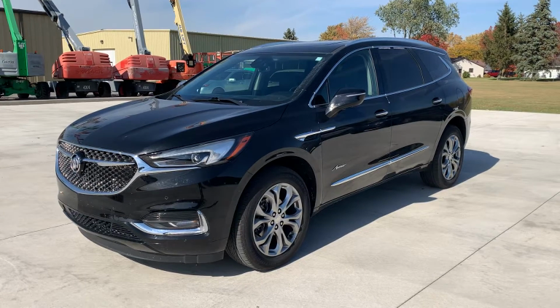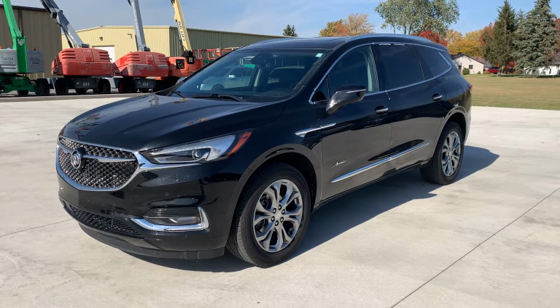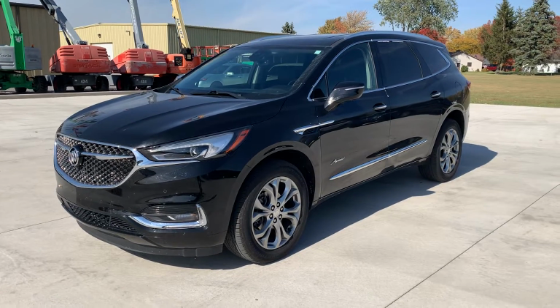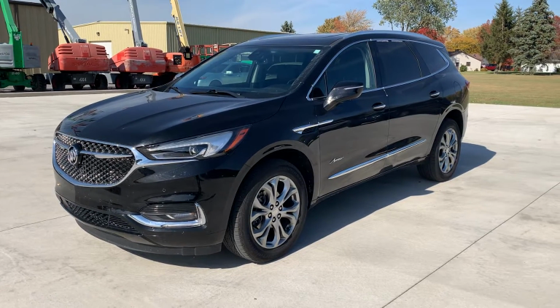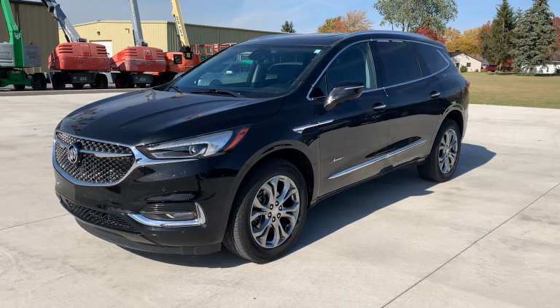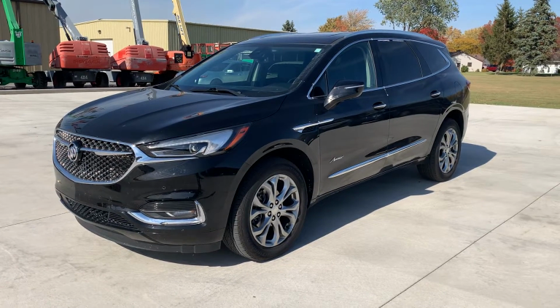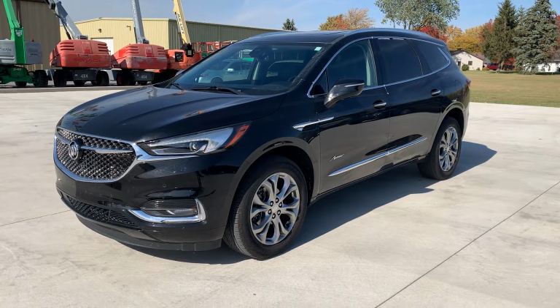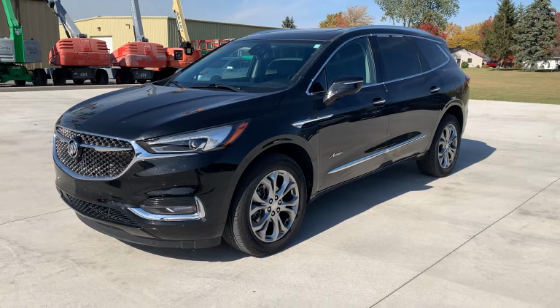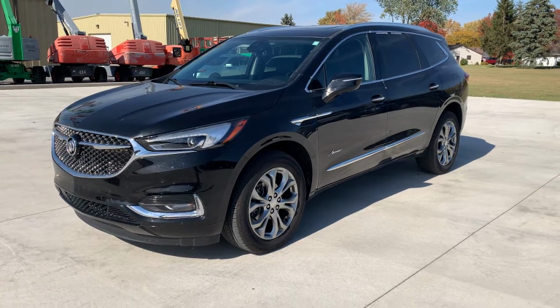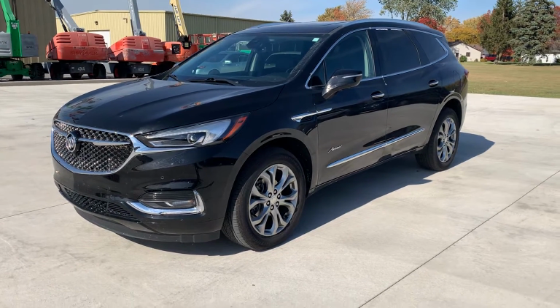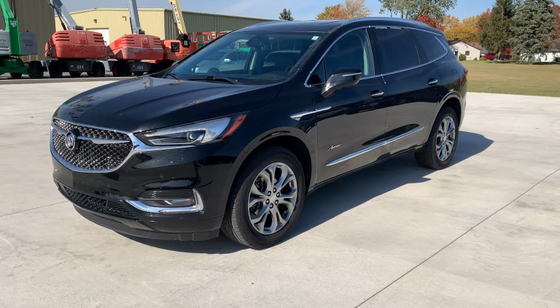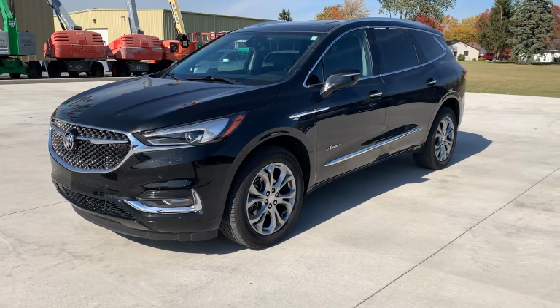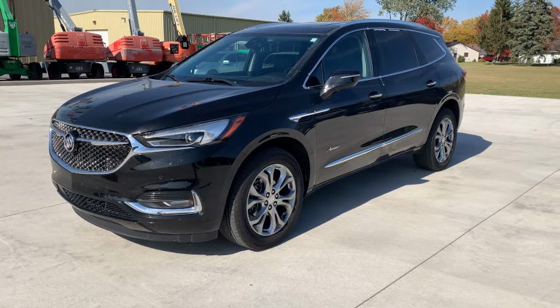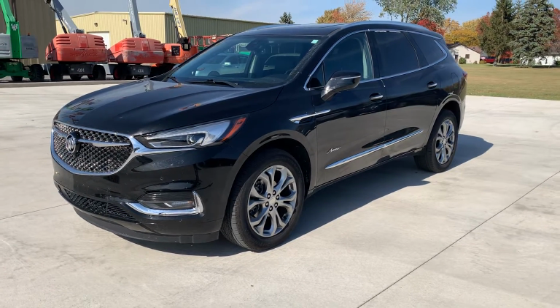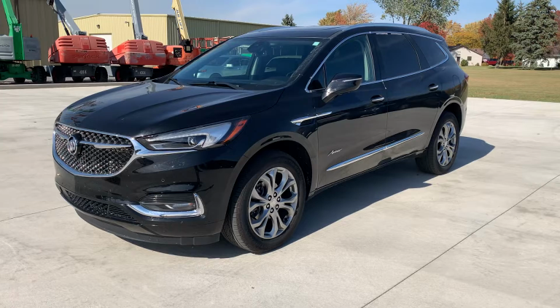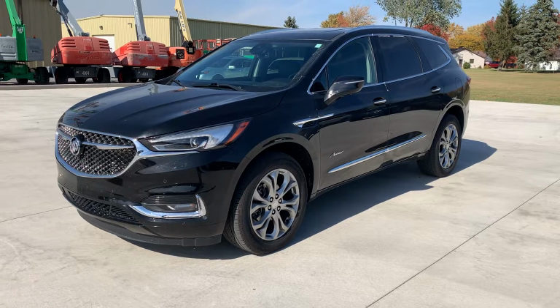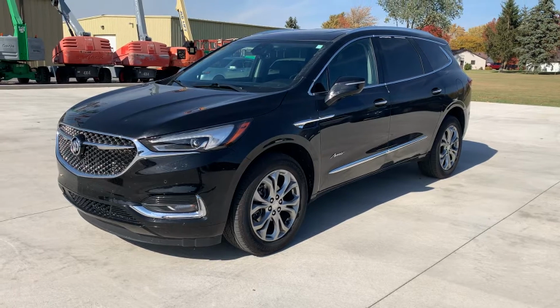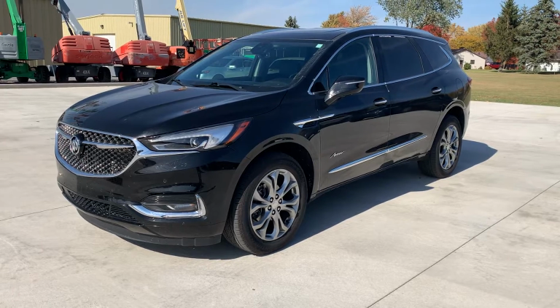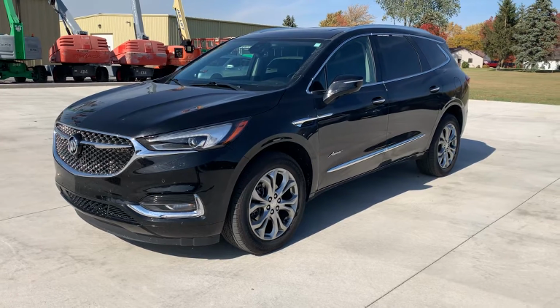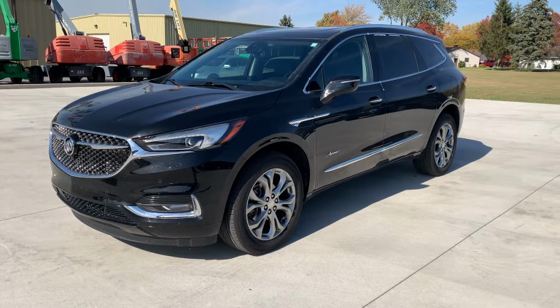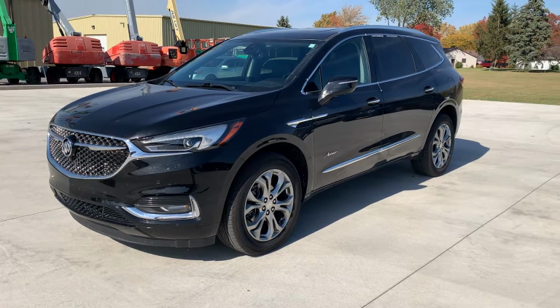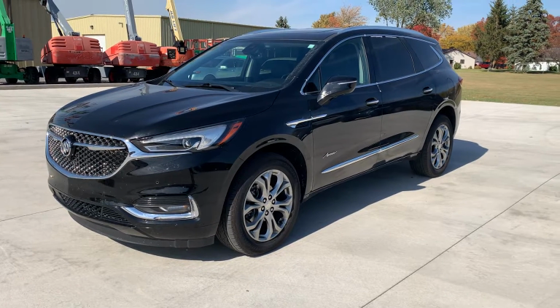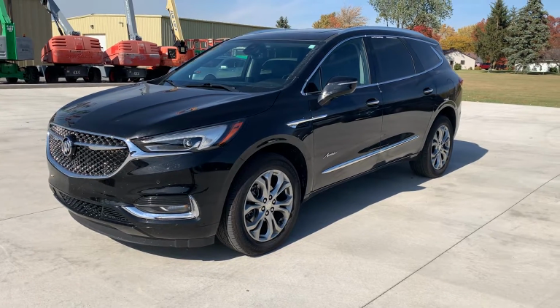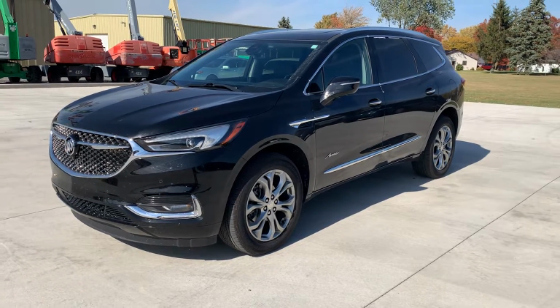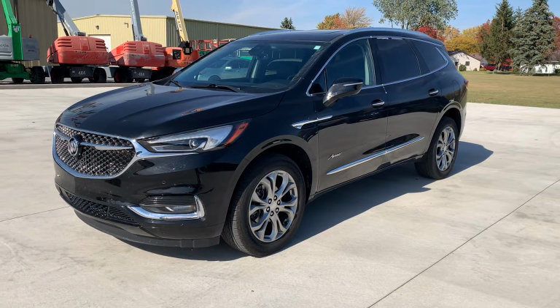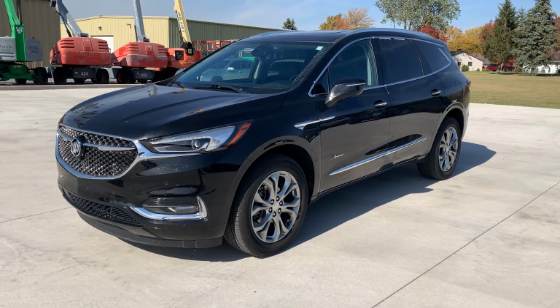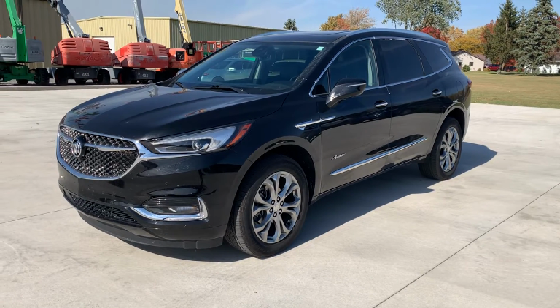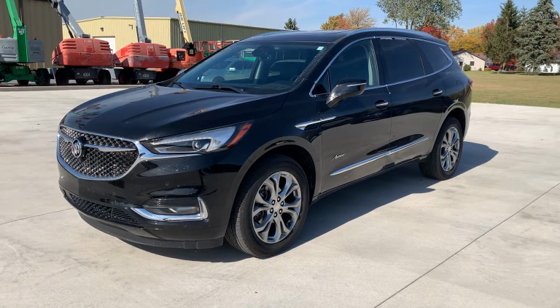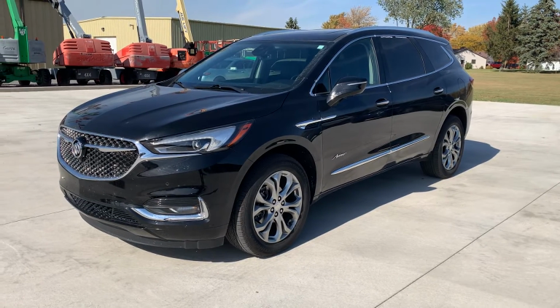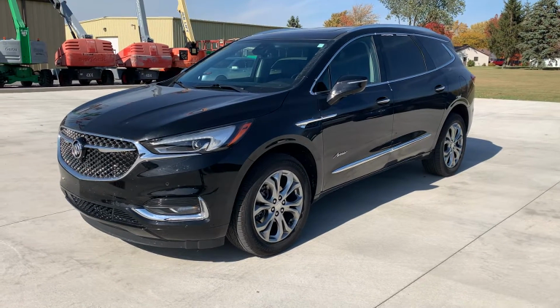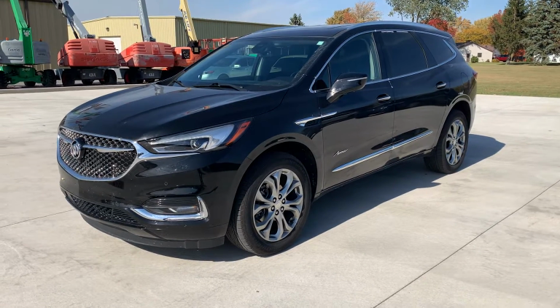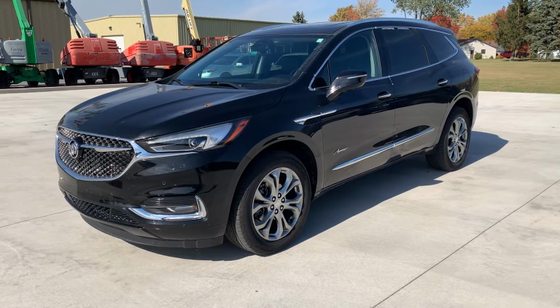Hello, this is Cody here with Terry Hendricks Ford here in Archibald, Ohio. I just want to do a quick little video here of our '21 Buick Enclave Avenir.